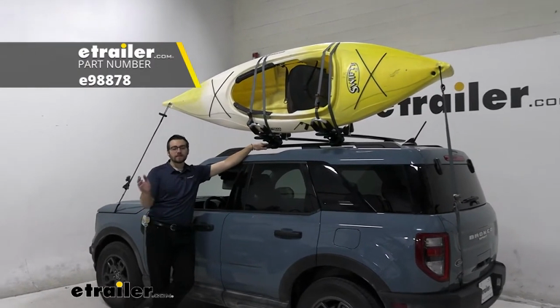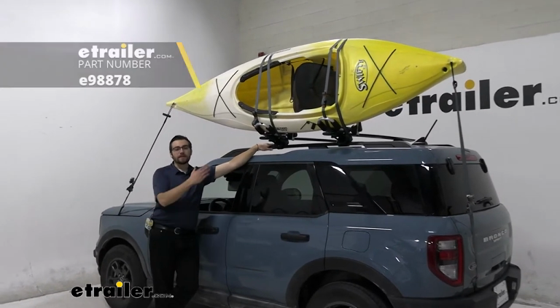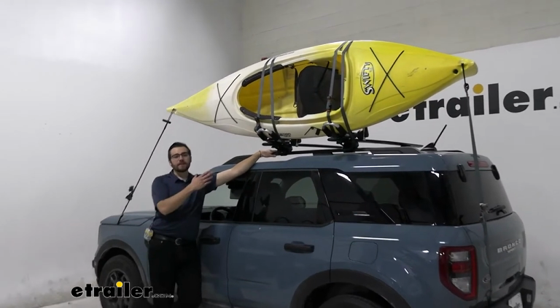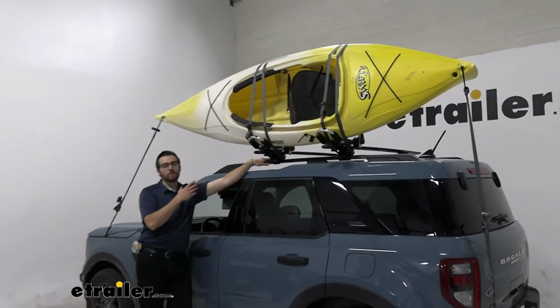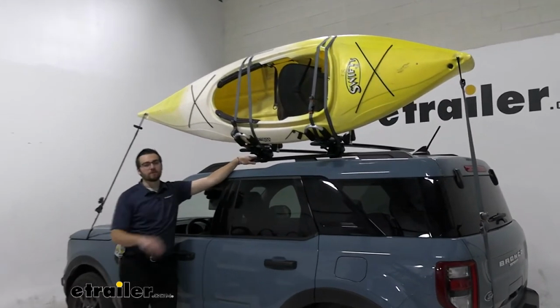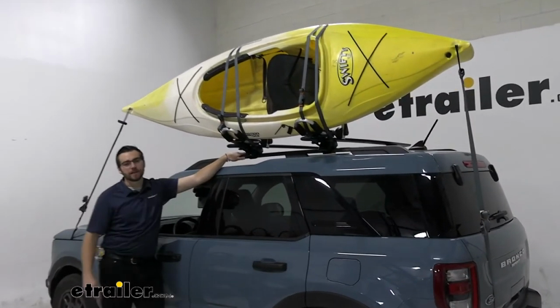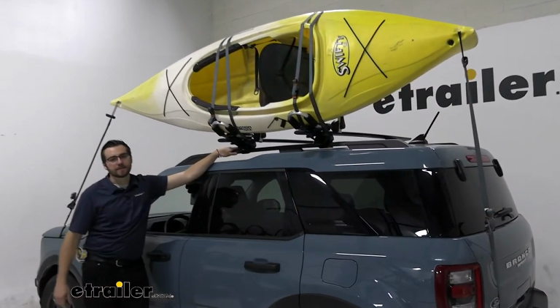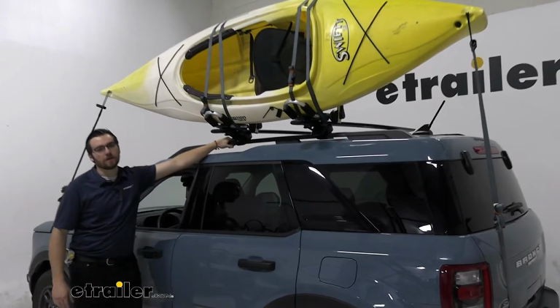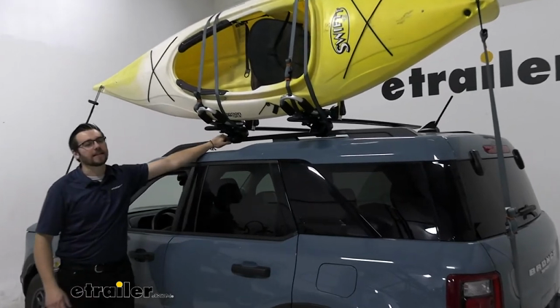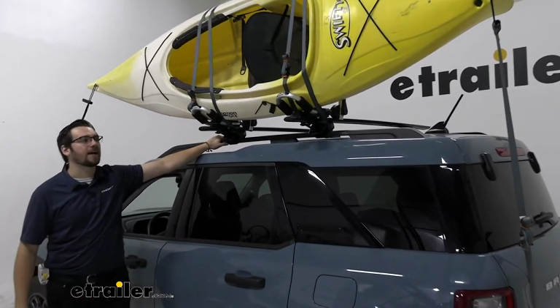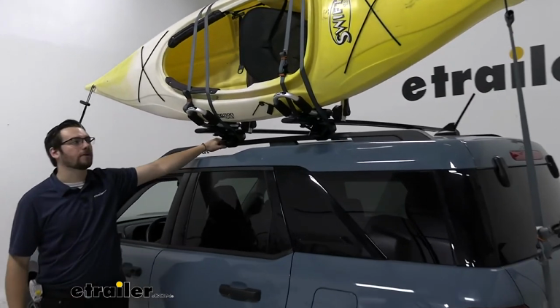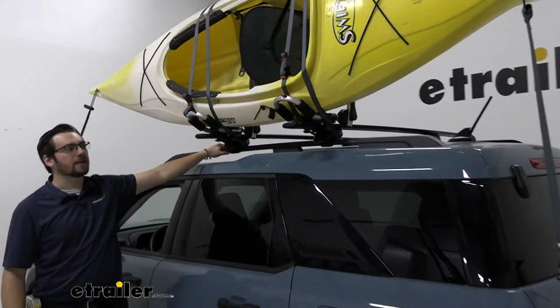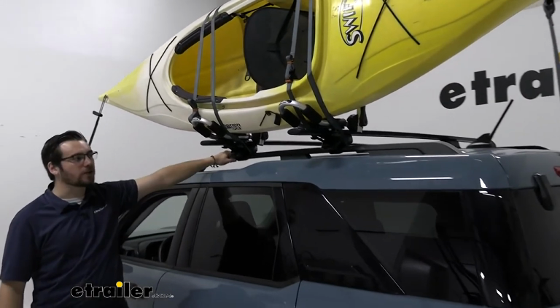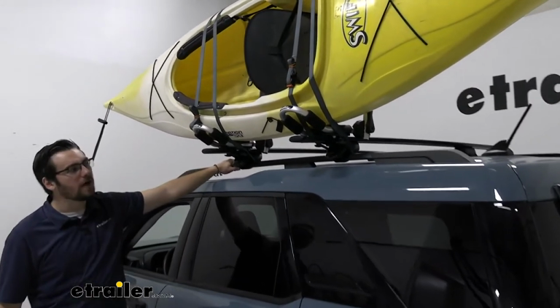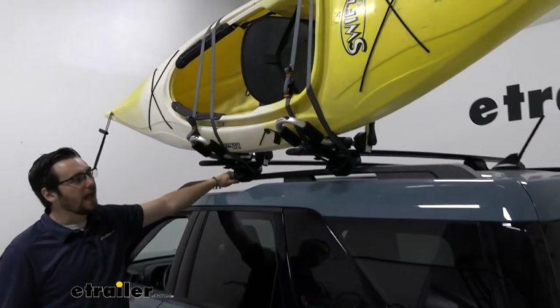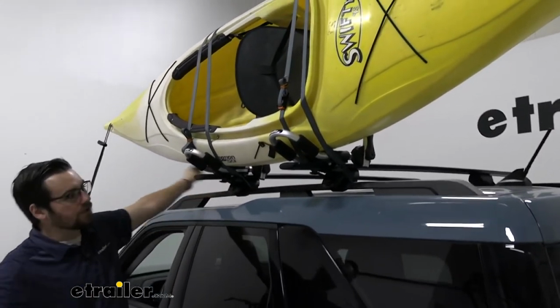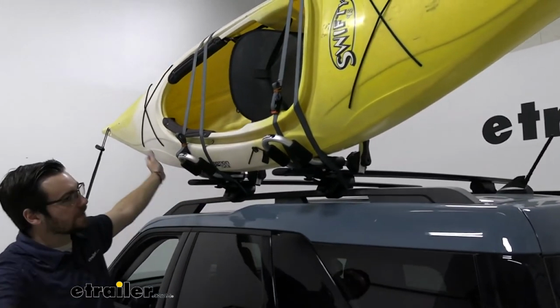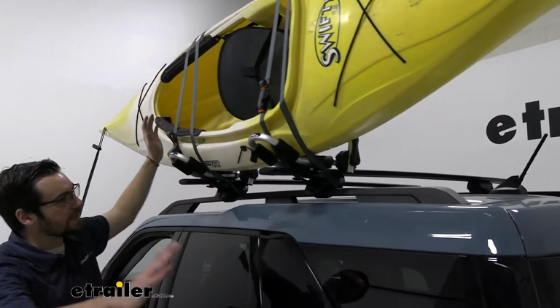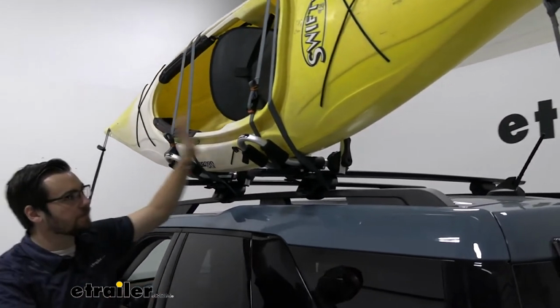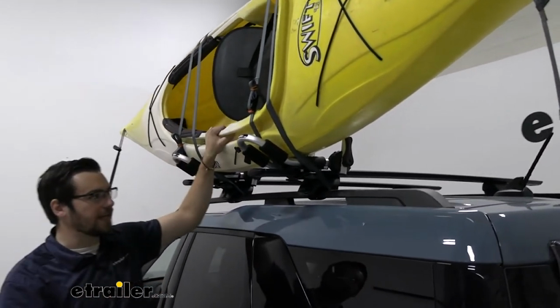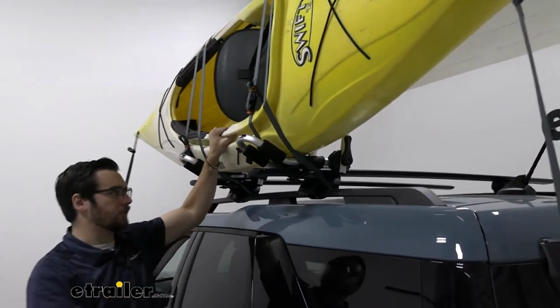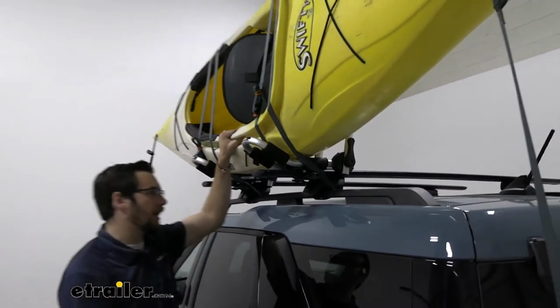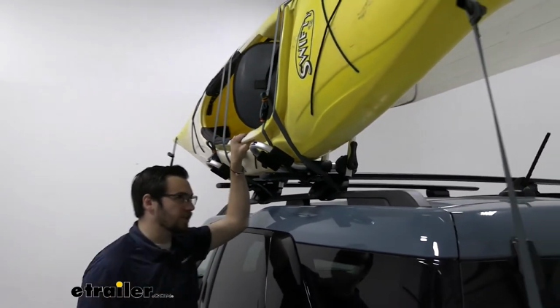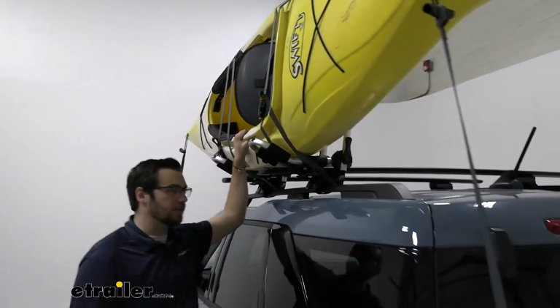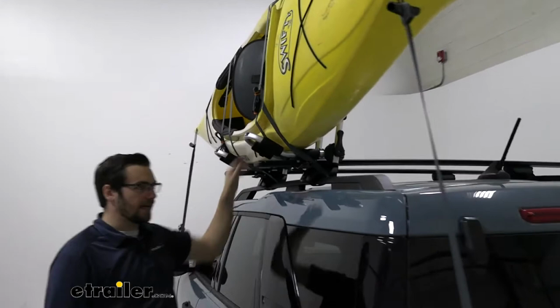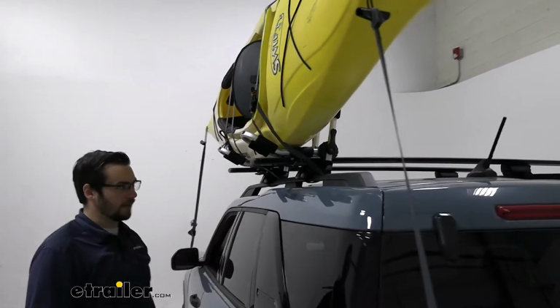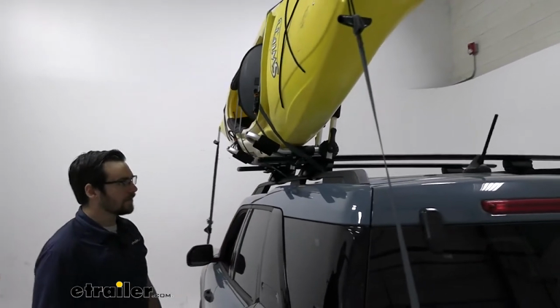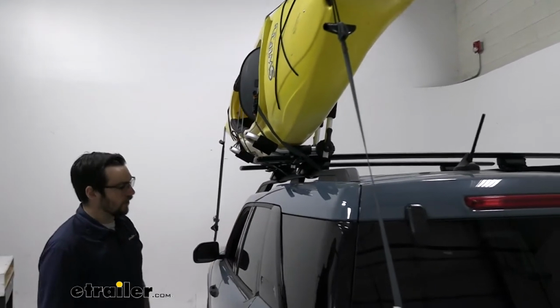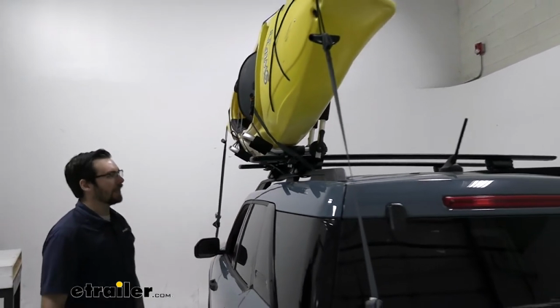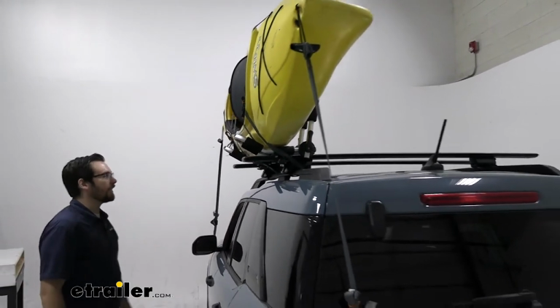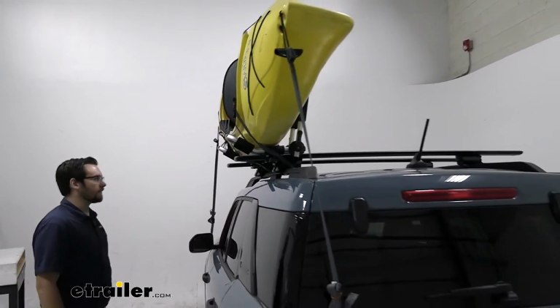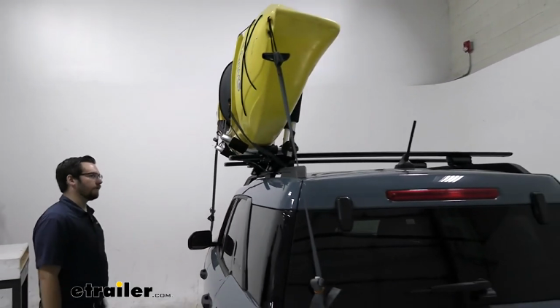This is going to be a very decent way of just getting that single kayak to wherever you guys want to go. As you guys can see, it does an excellent job of securing your kayak to go ahead and get it there safely.